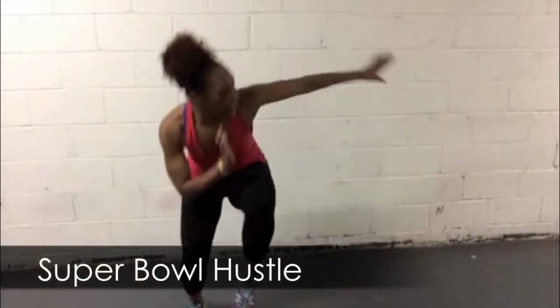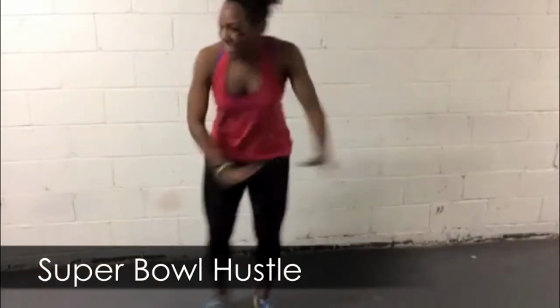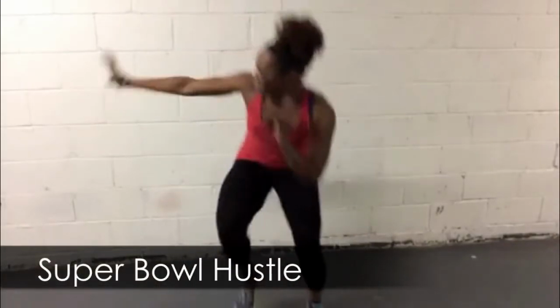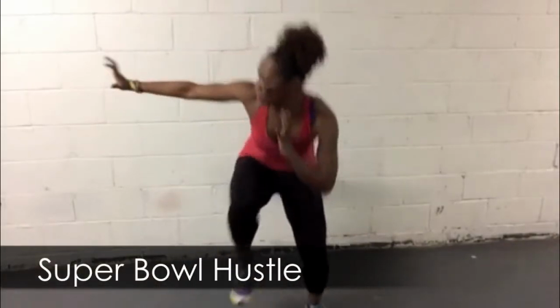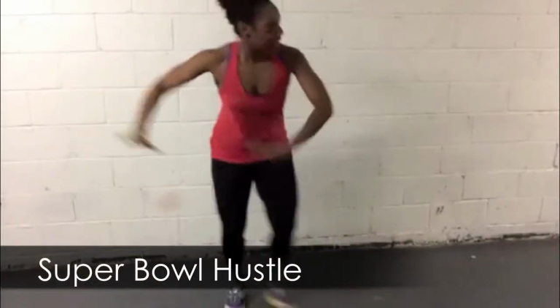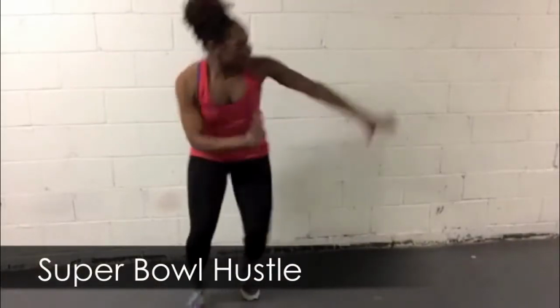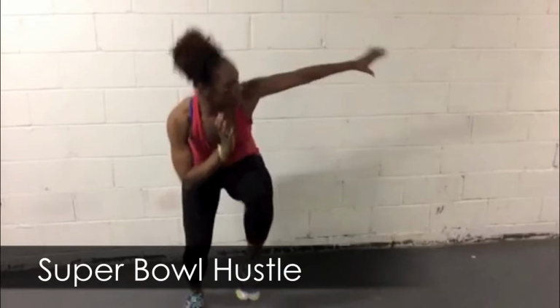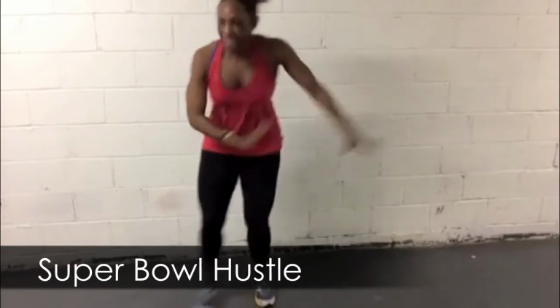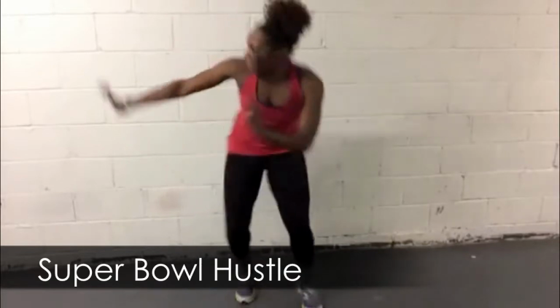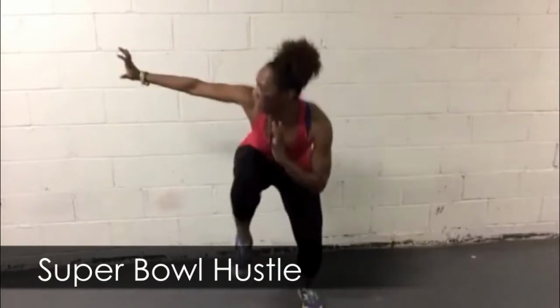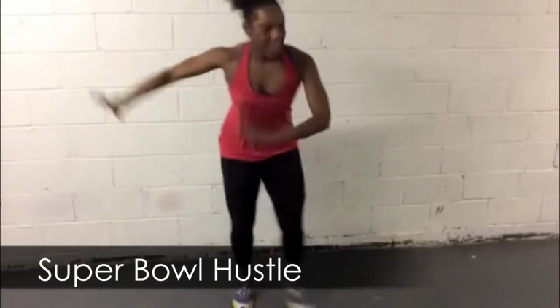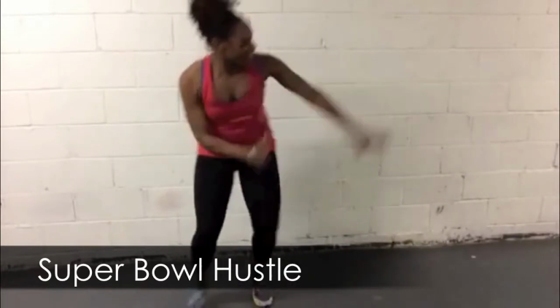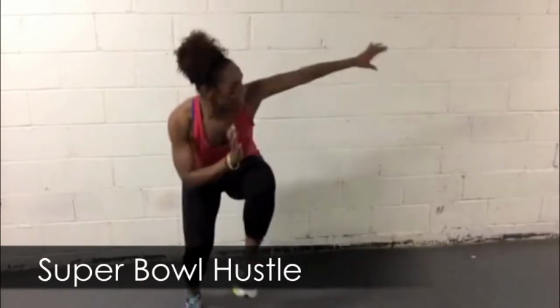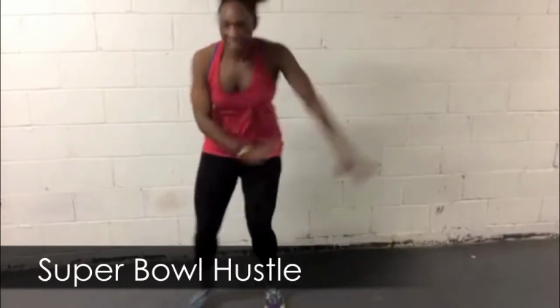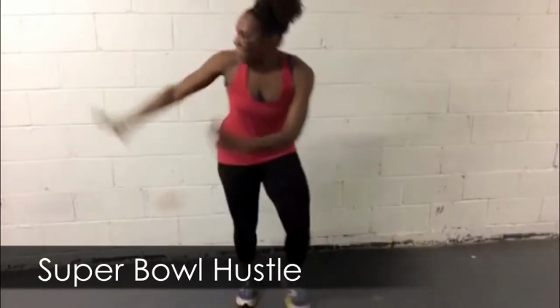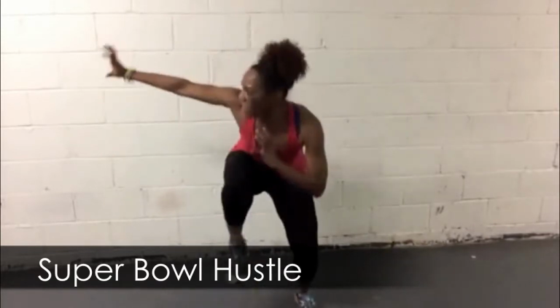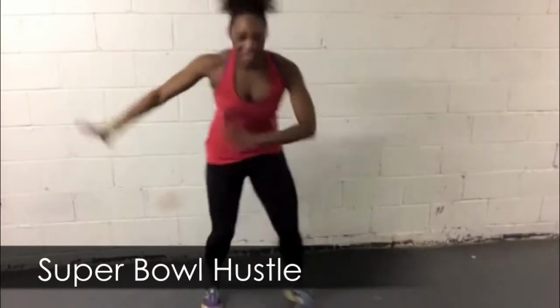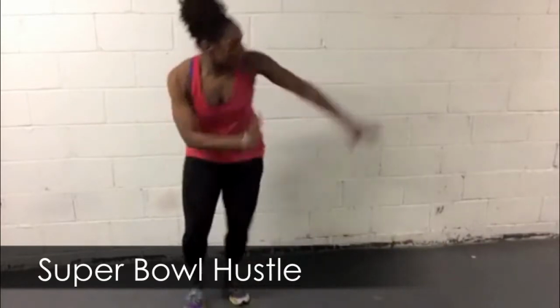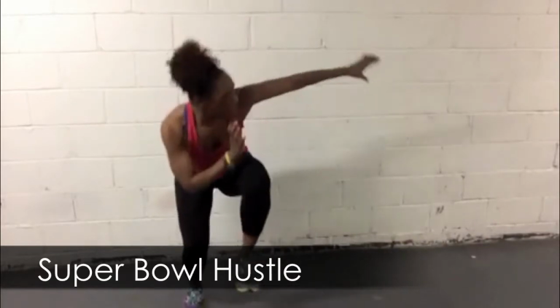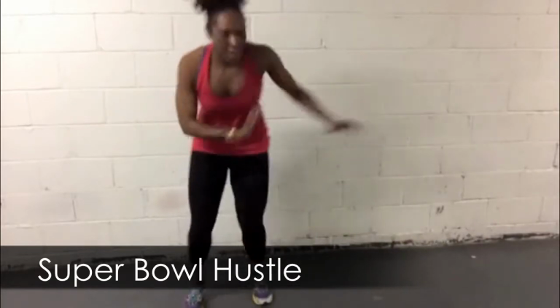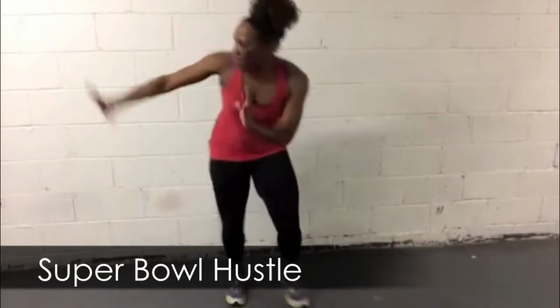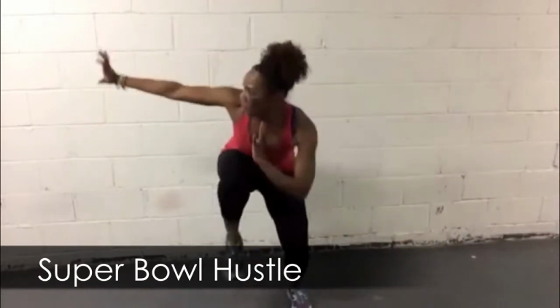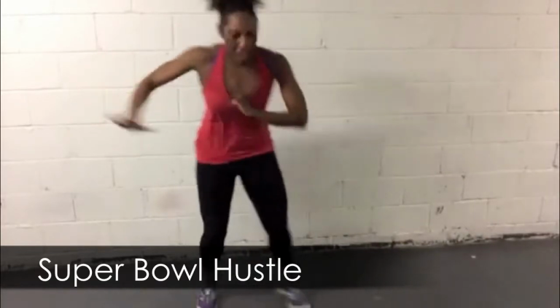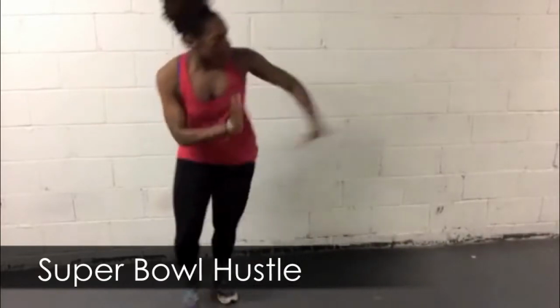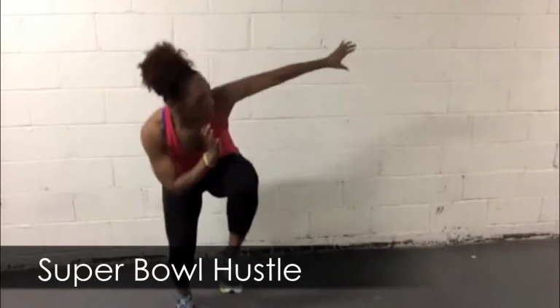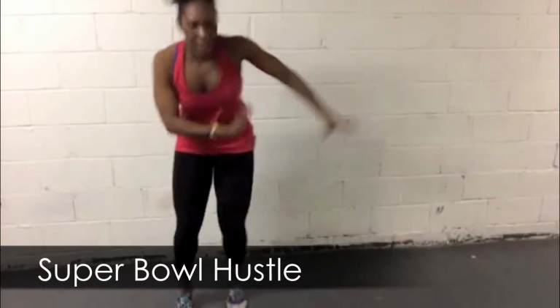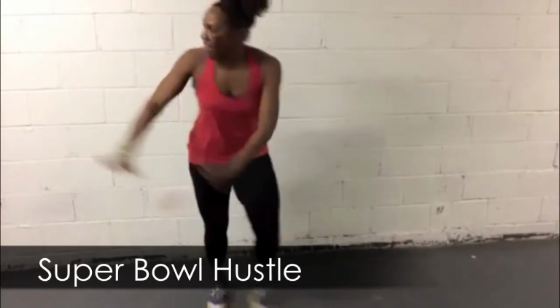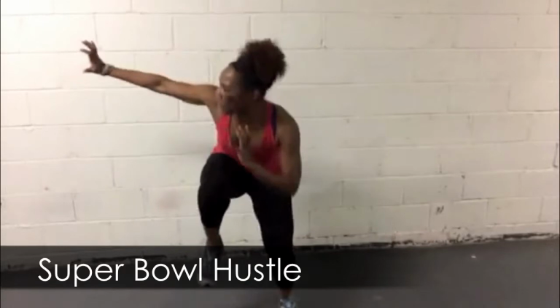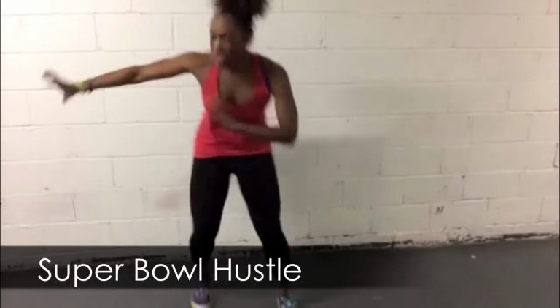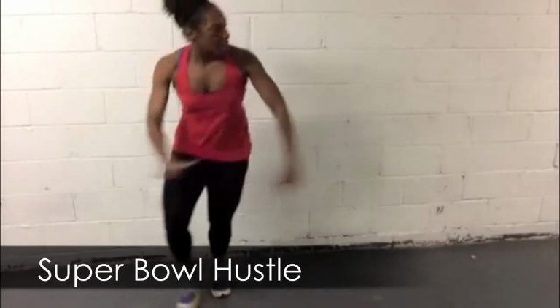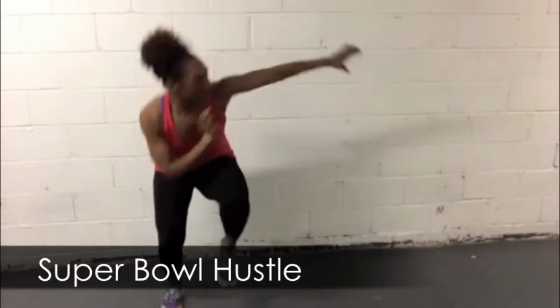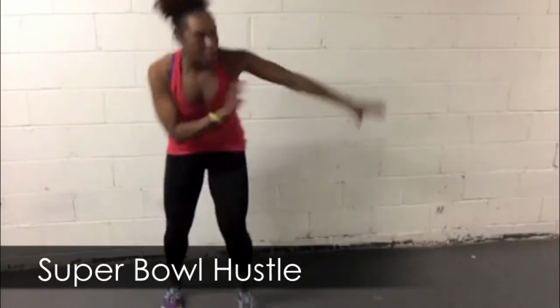This next move is a Super Bowl Hustle. I want to see a quick 1-2-3 step. It's 1-2-3, 1-2-3. On the third step, bring your knee into your chest and stiff arm that block.